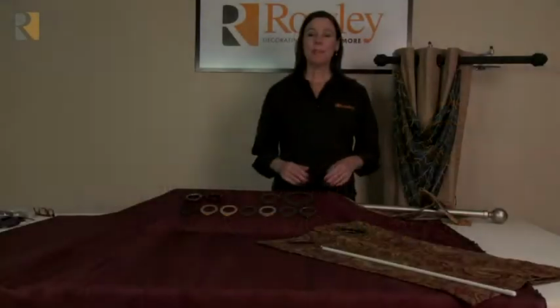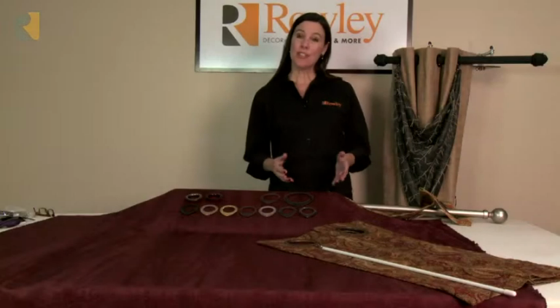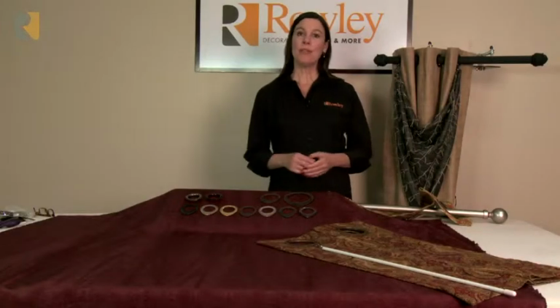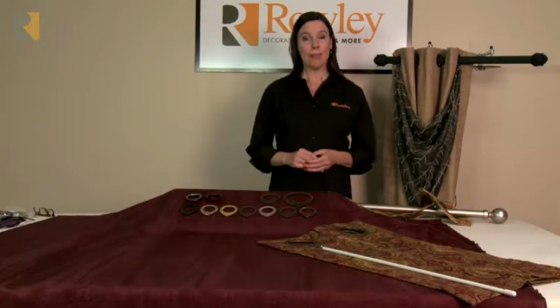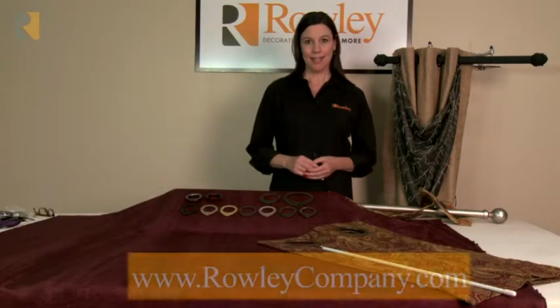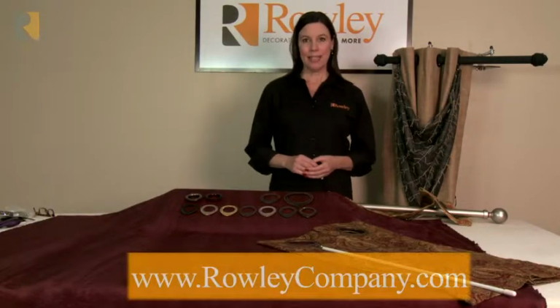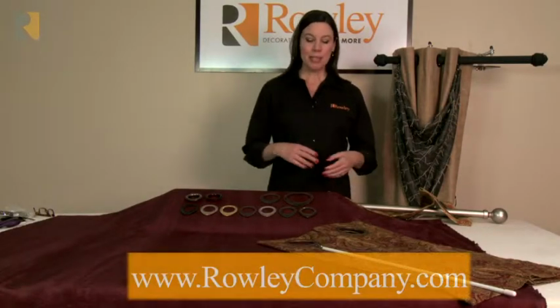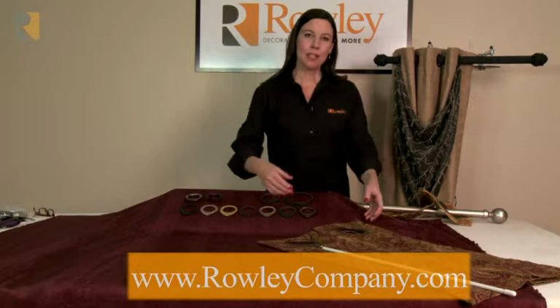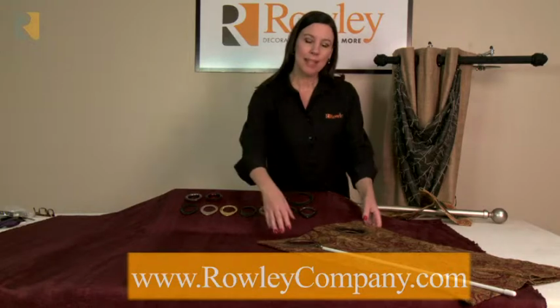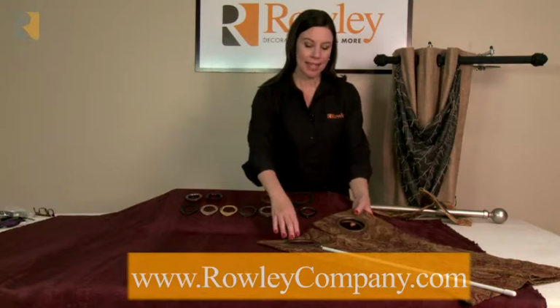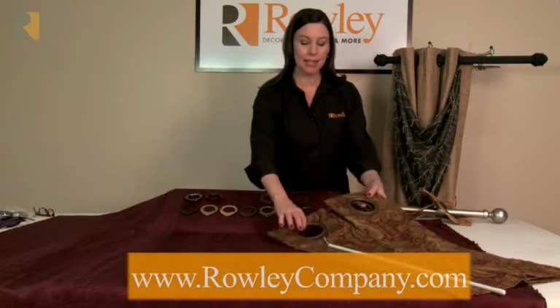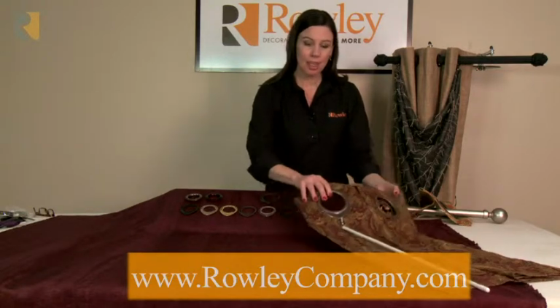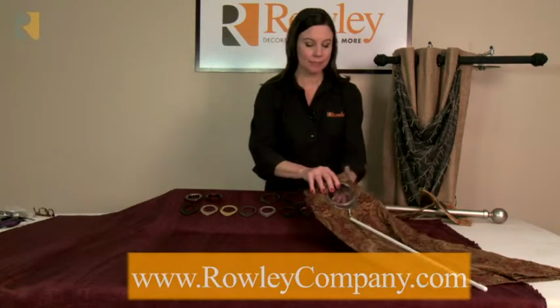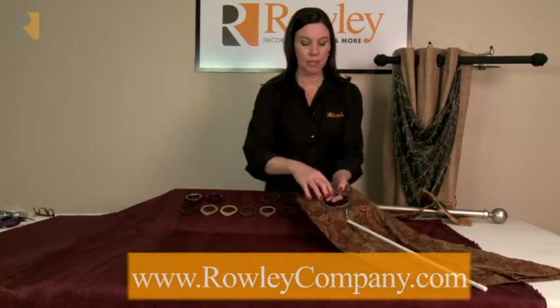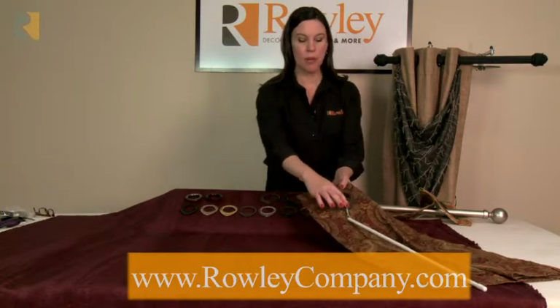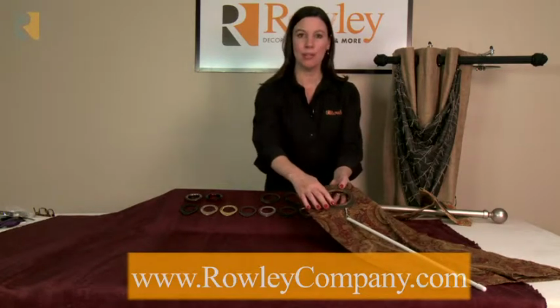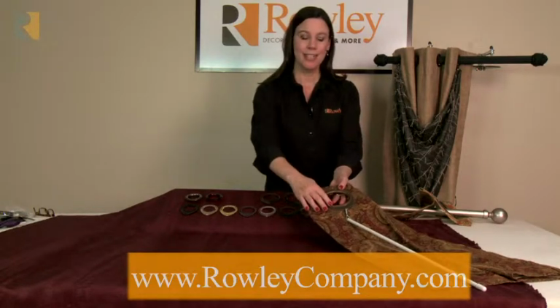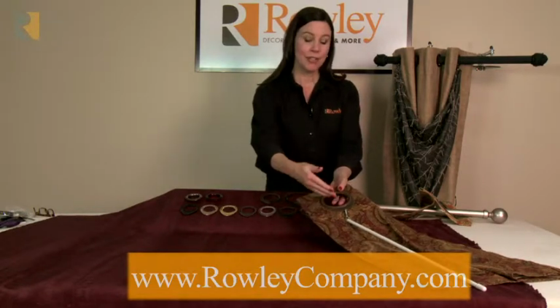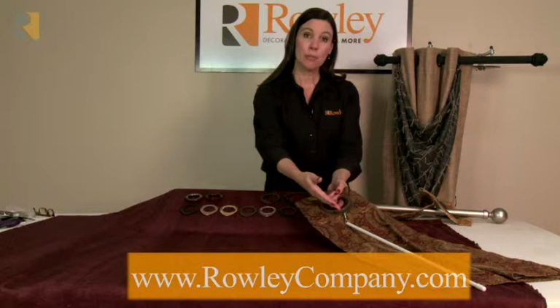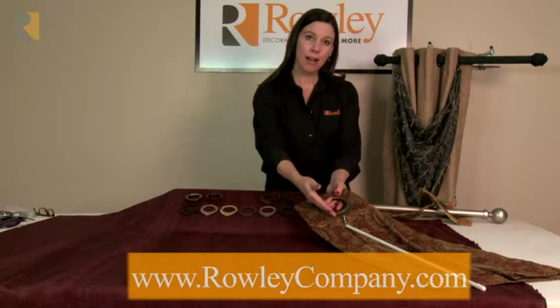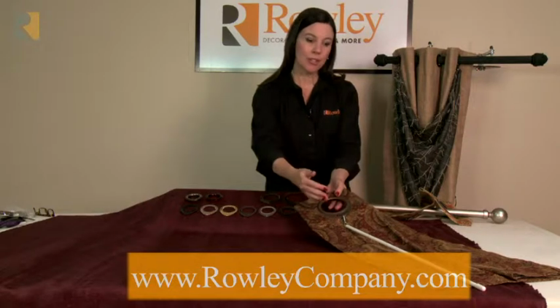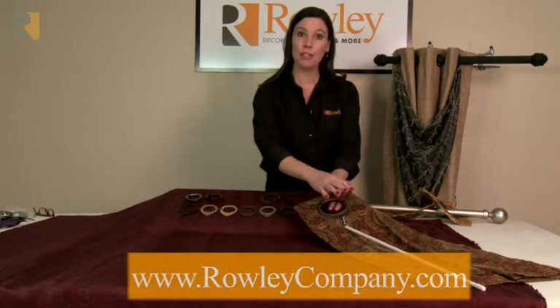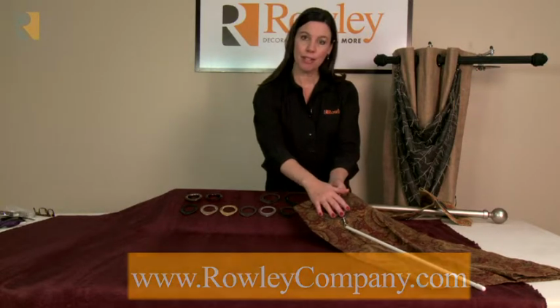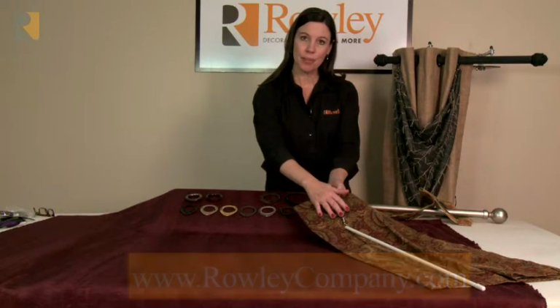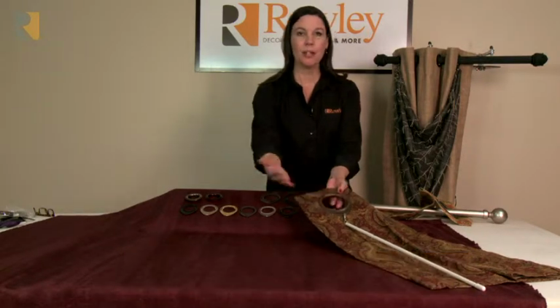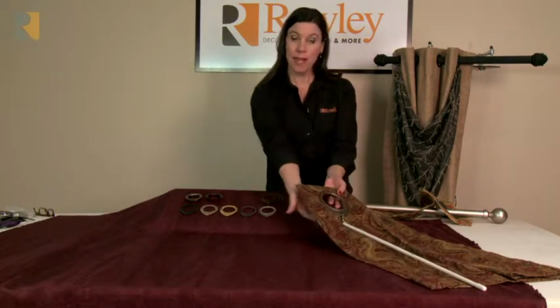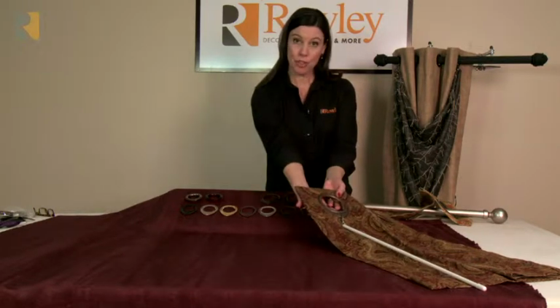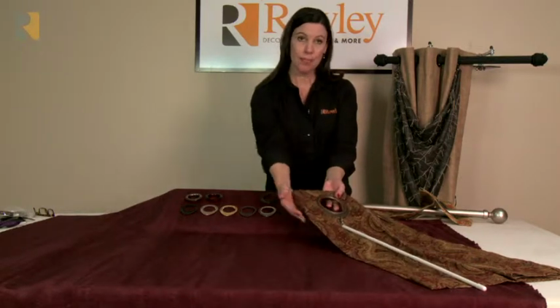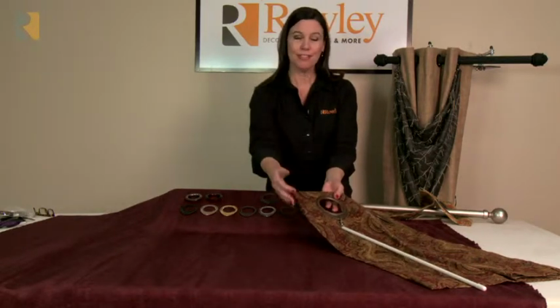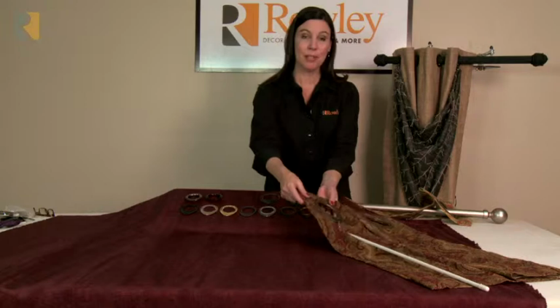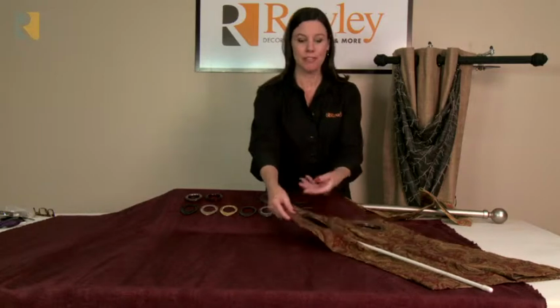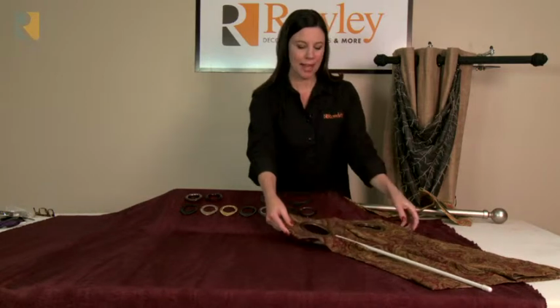I'm going to show you the Grommelink. Grommelink is a grommet that has a lip on it with a small hole so that you can insert a baton. You can do this on the front of your drapery or the back of your drapery, depending on if you want the baton to the front or the back.